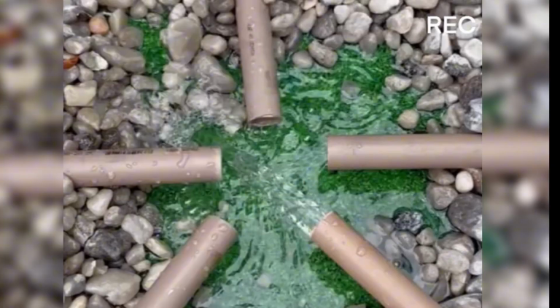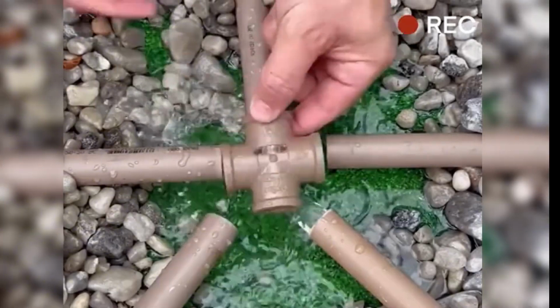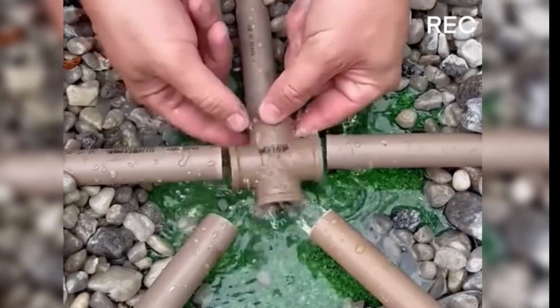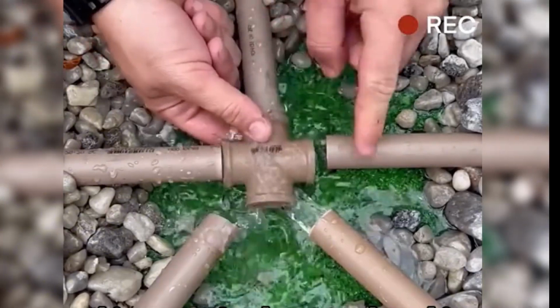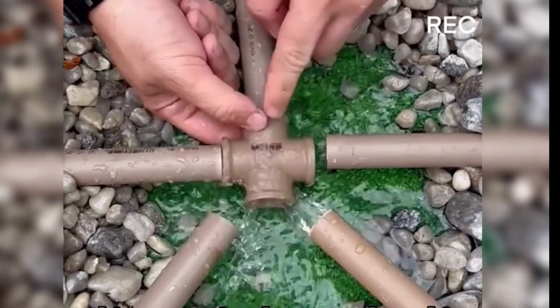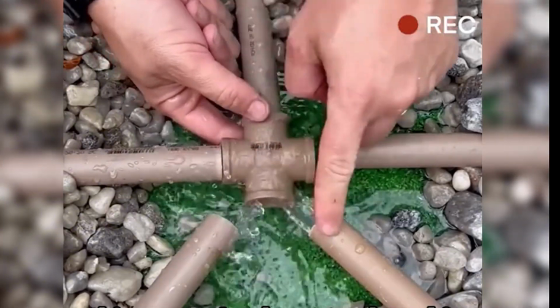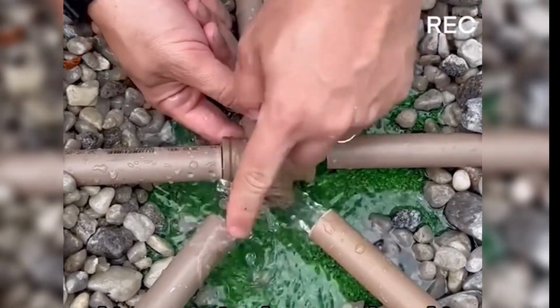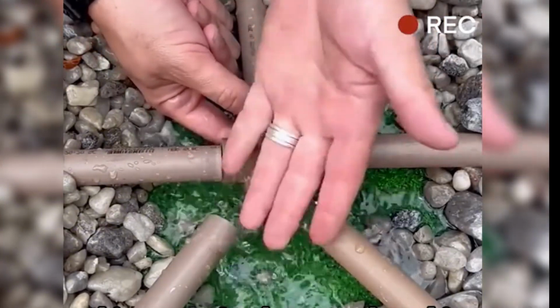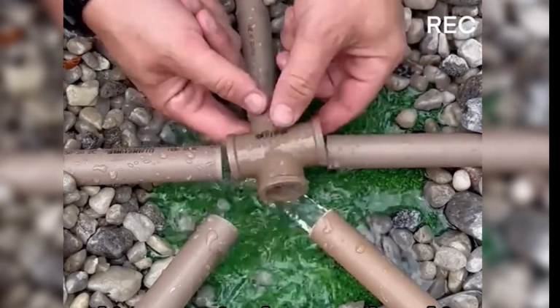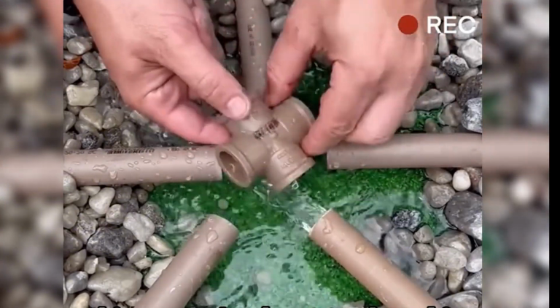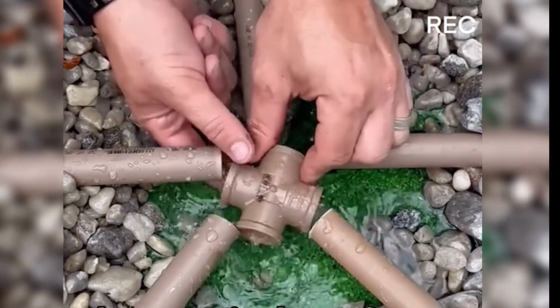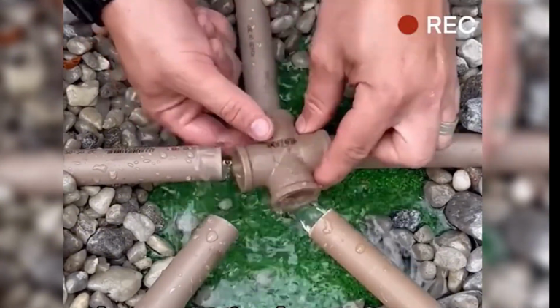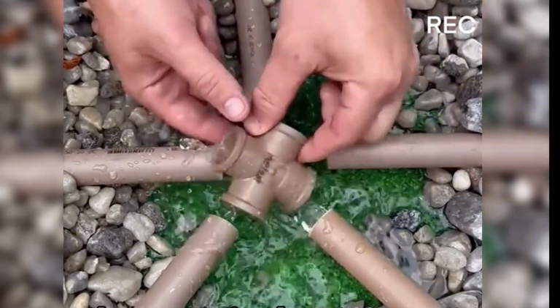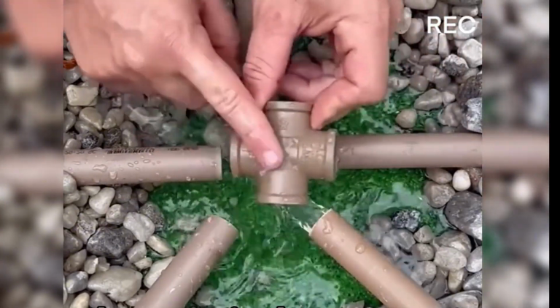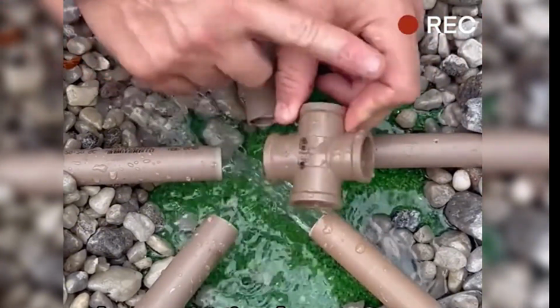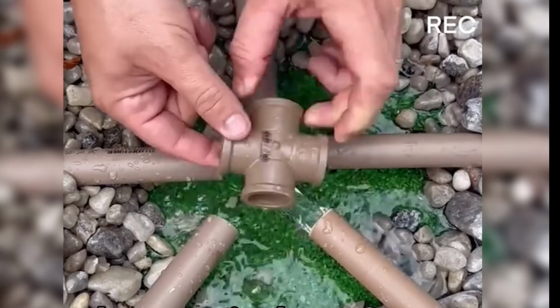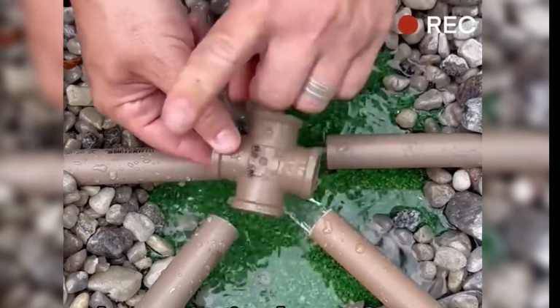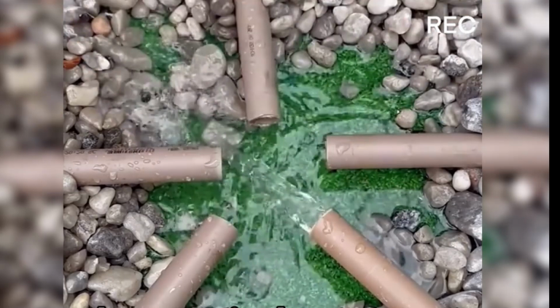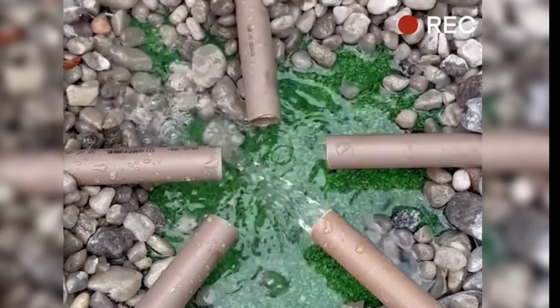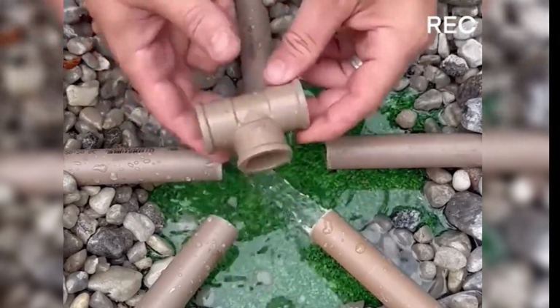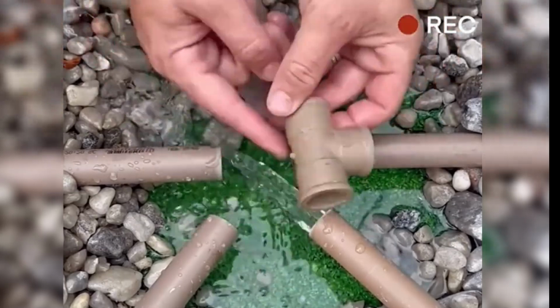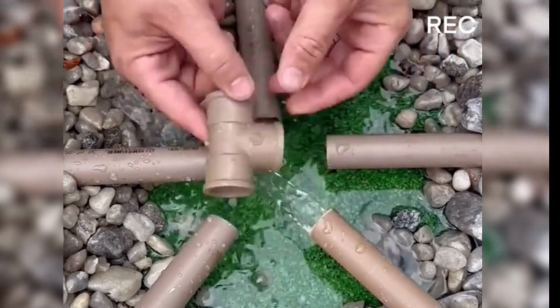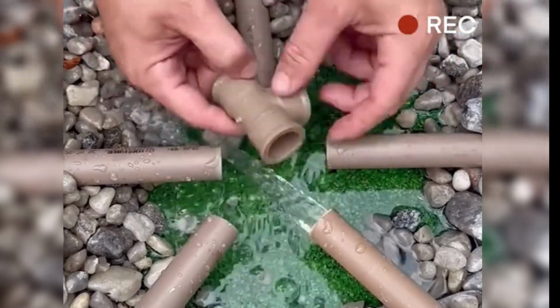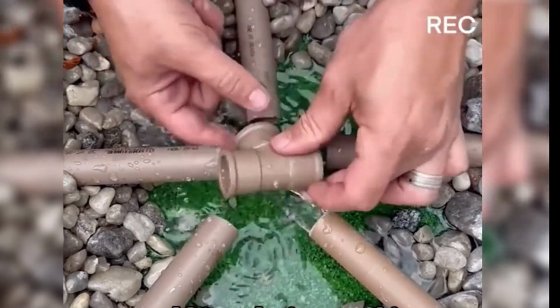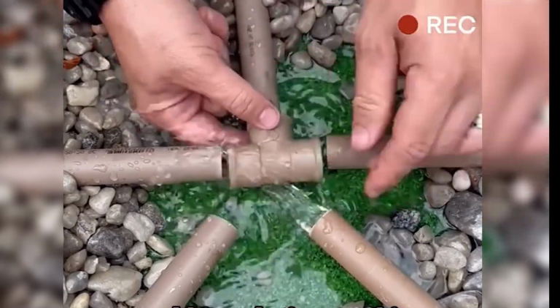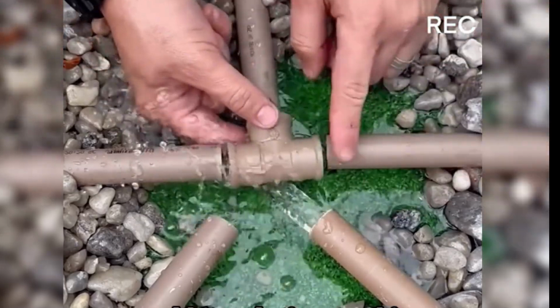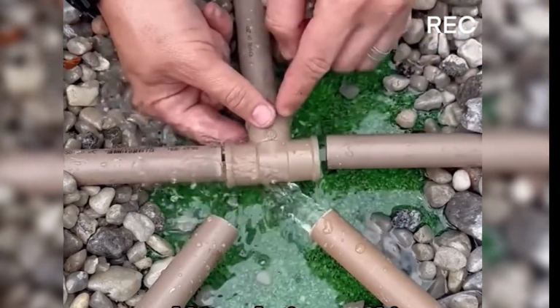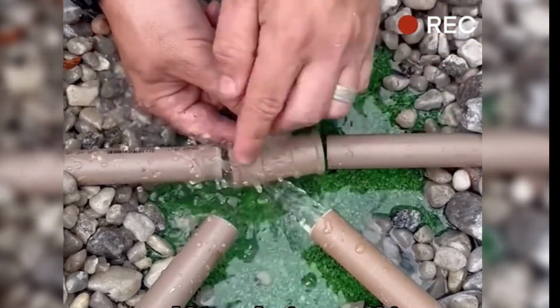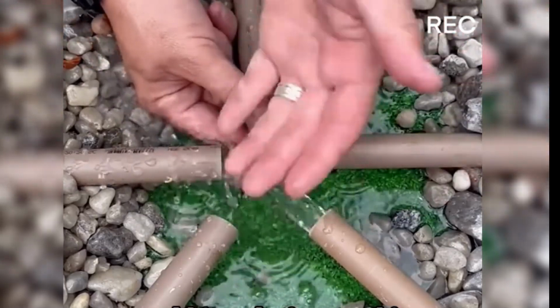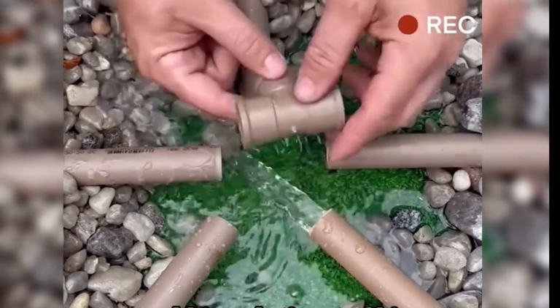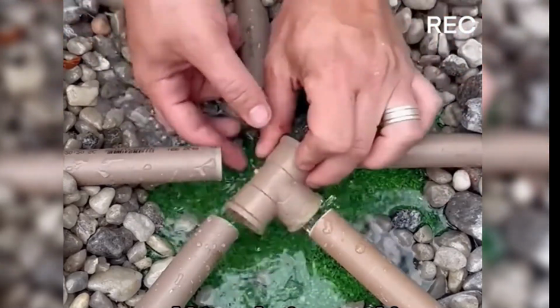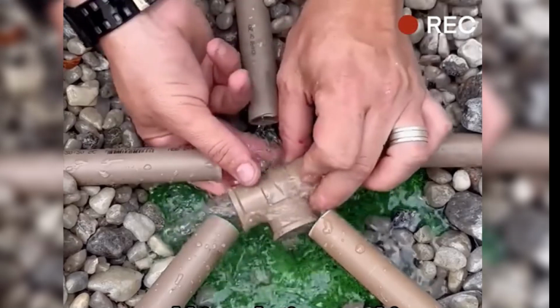Check this out. This expert is about to show his hidden skill, demonstrating how to connect five pipes together without using a five-way fitting, and his solution to this problem is truly impressive.